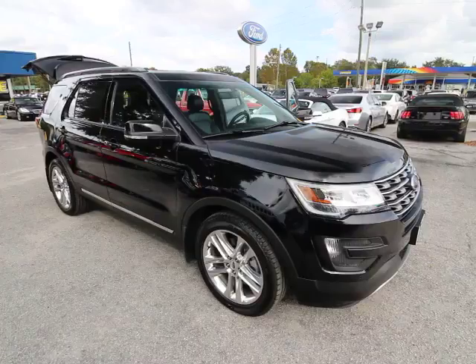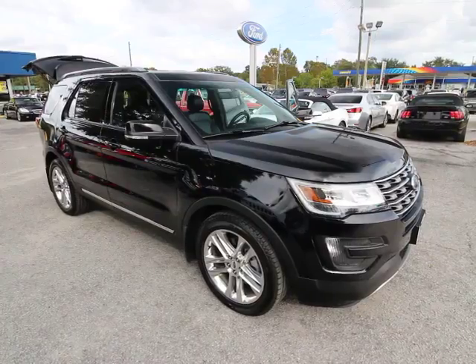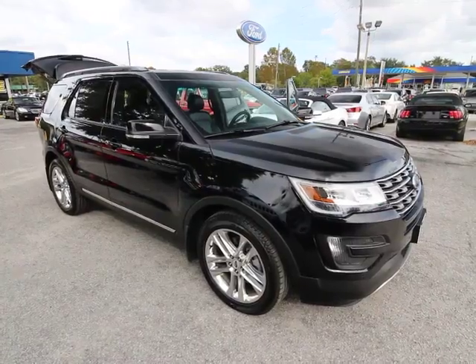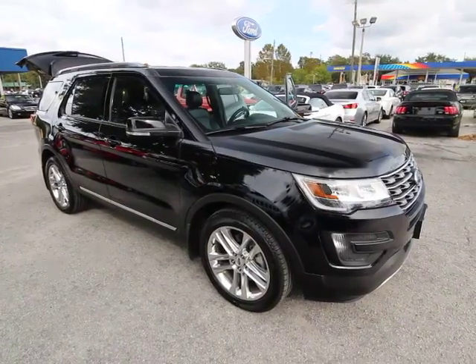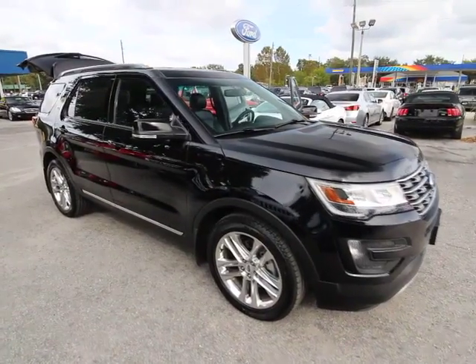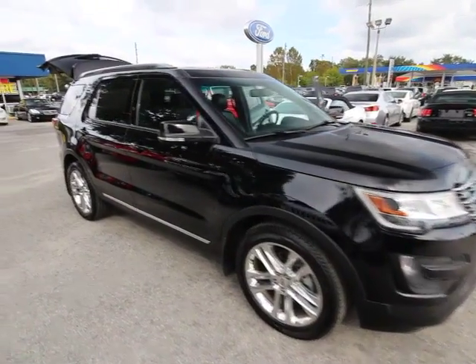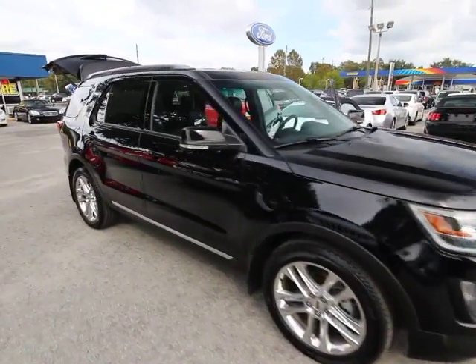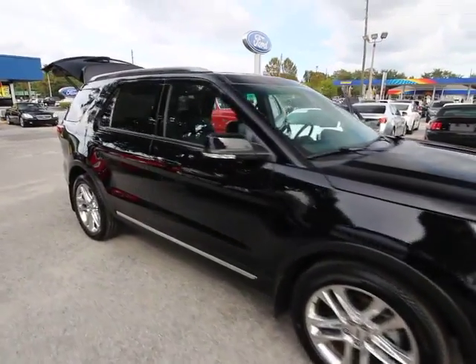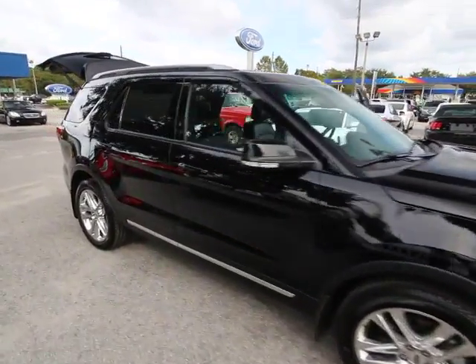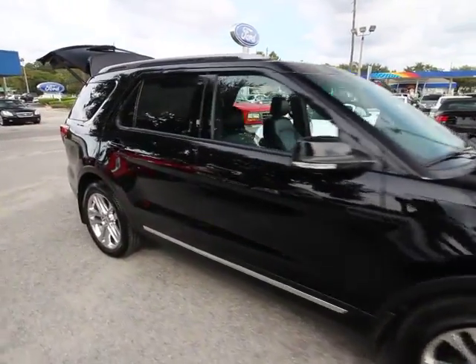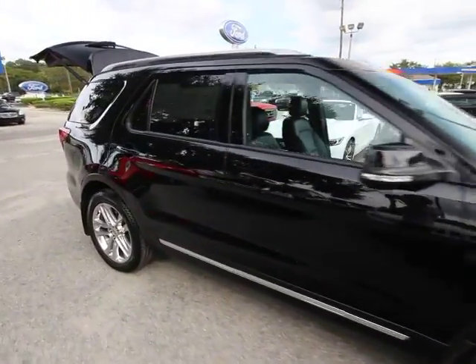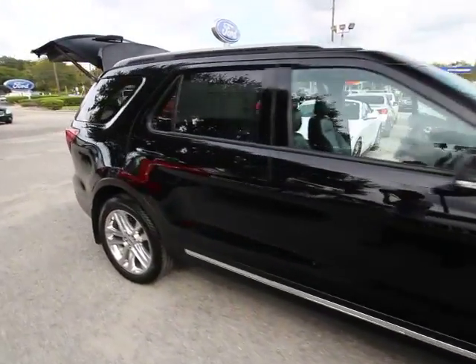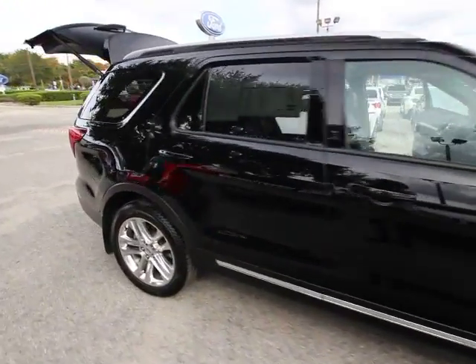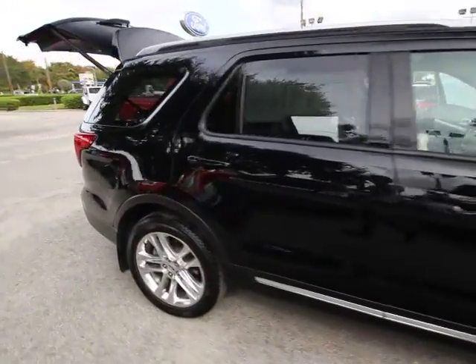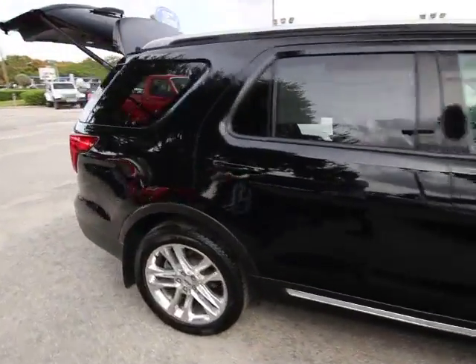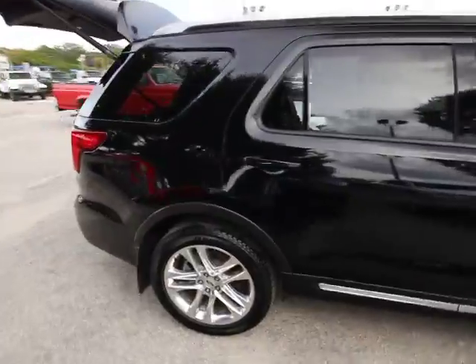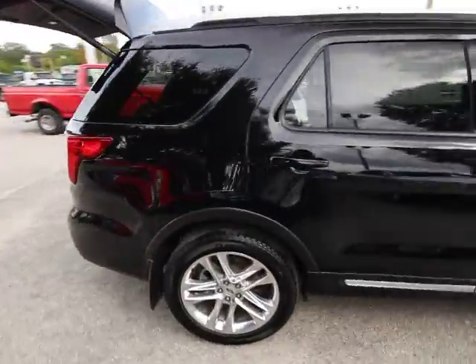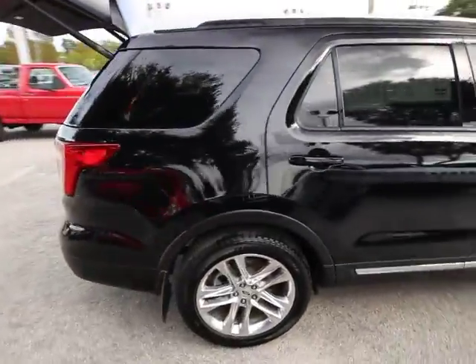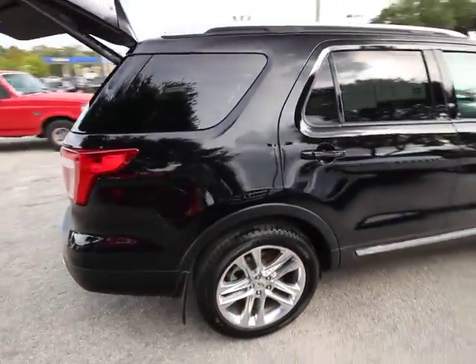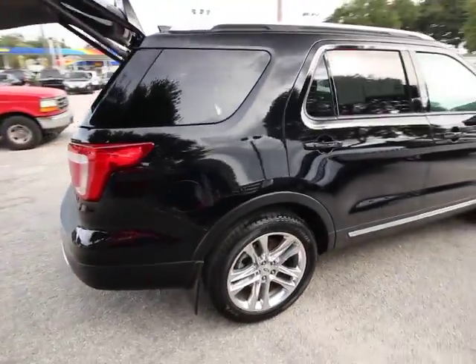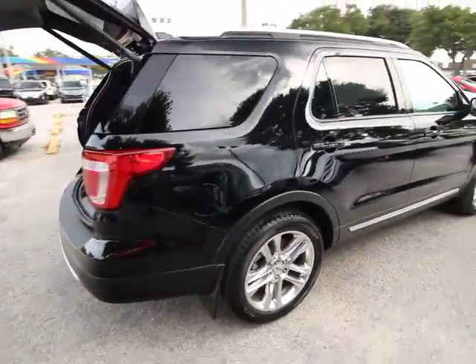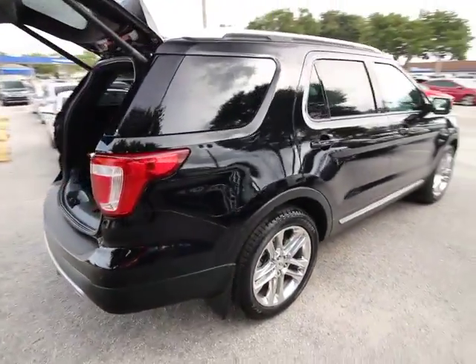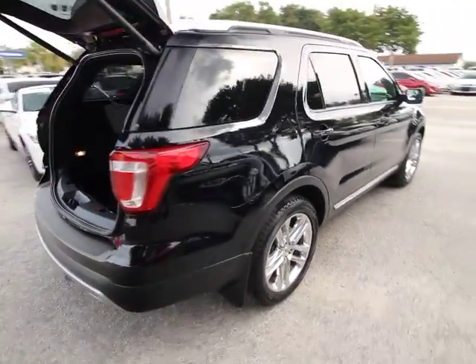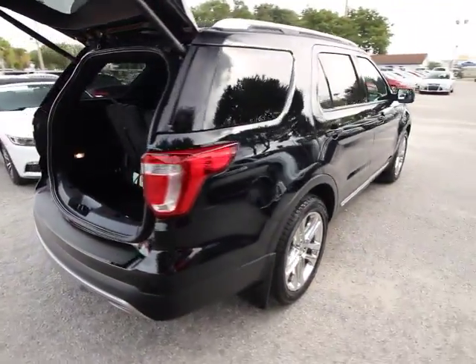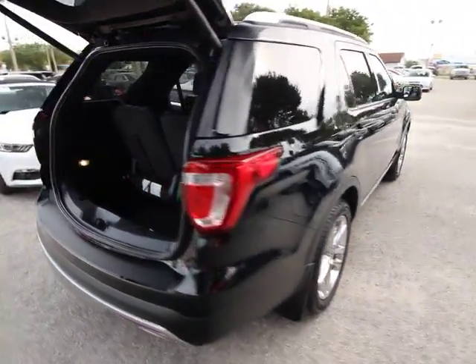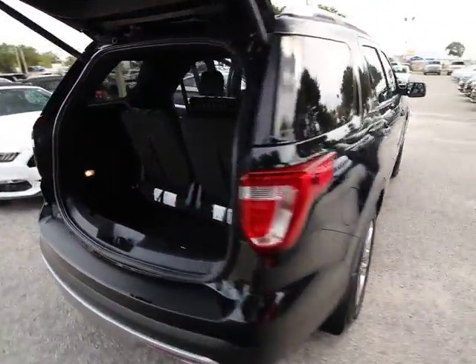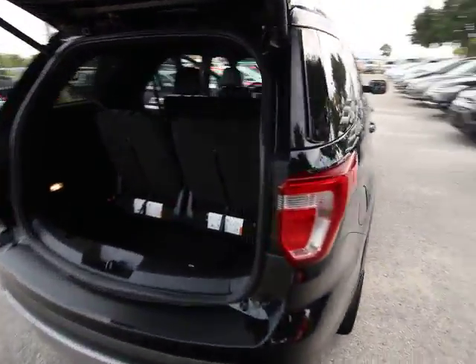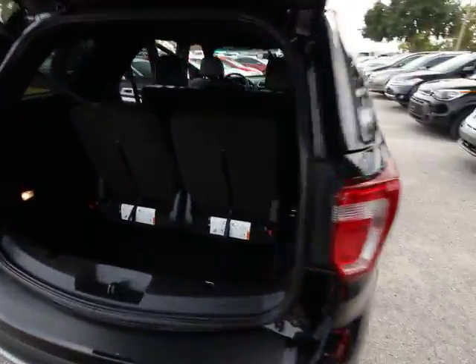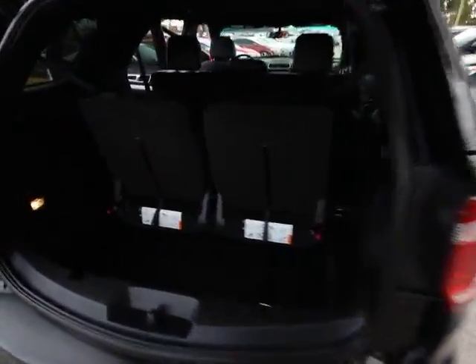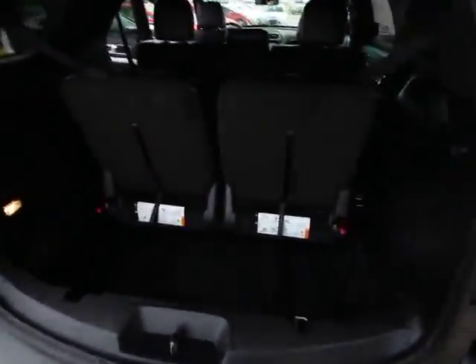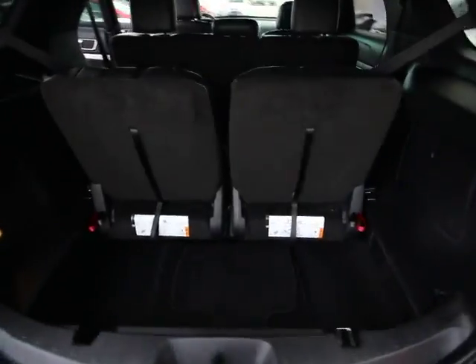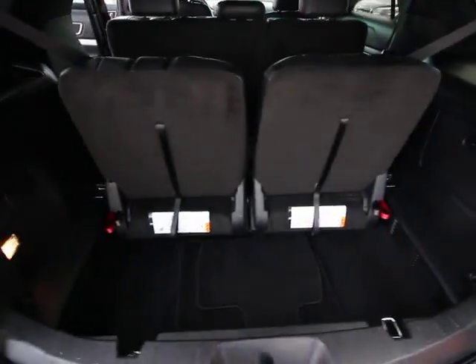2016 Ford Explorer. You've got a lot of capabilities to call on in a Ford Explorer. Don't underestimate your choices. This vehicle has less than 30,000 miles.